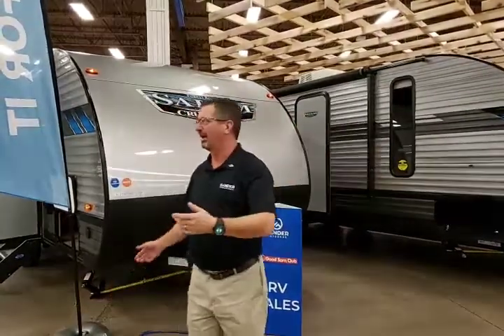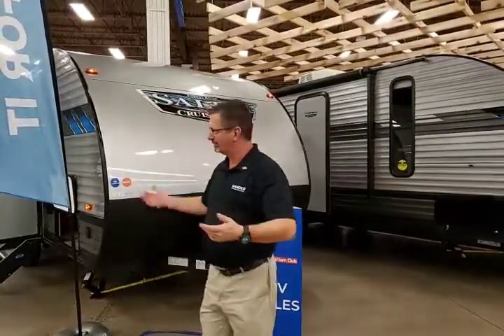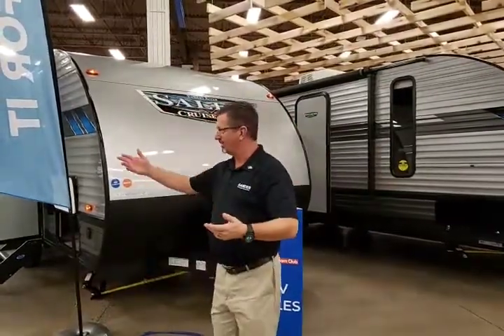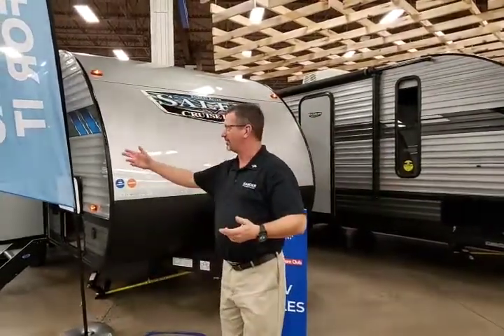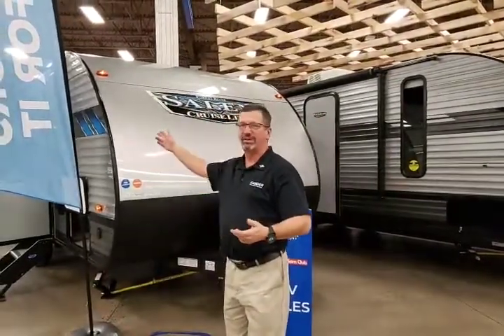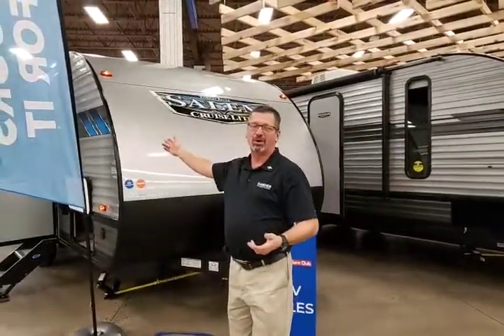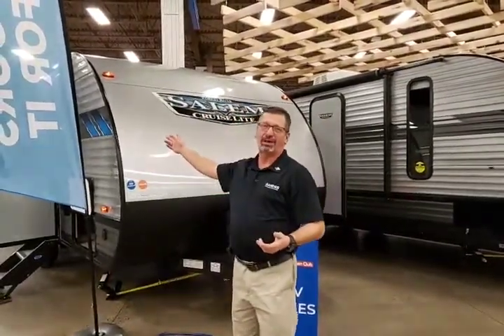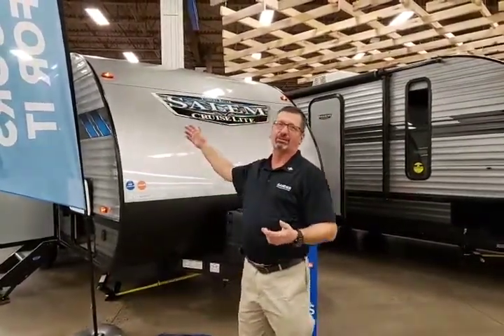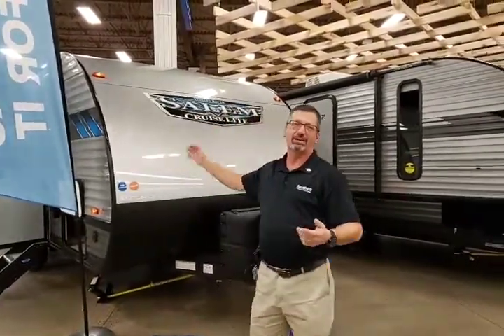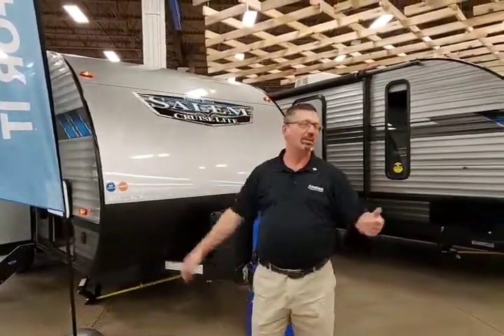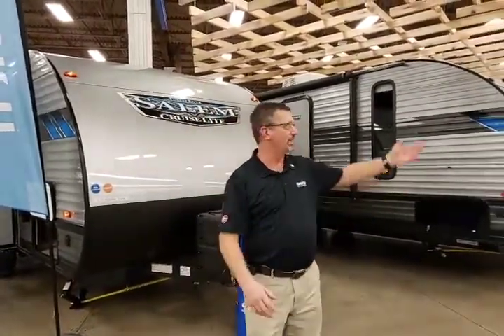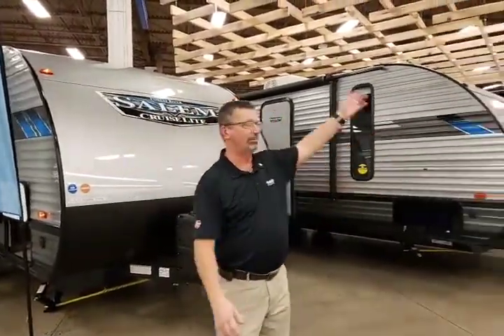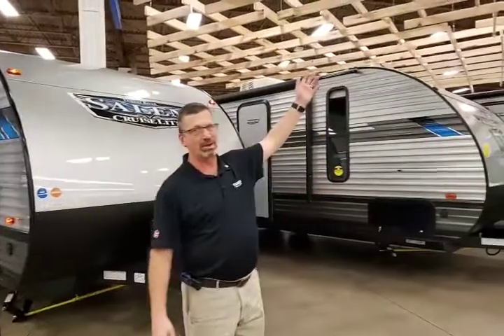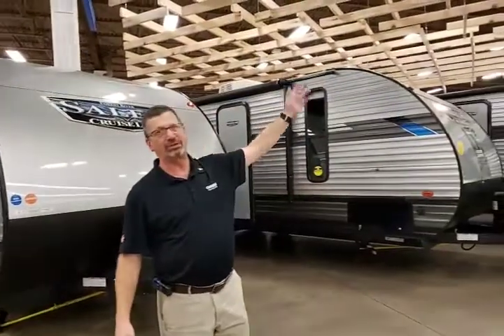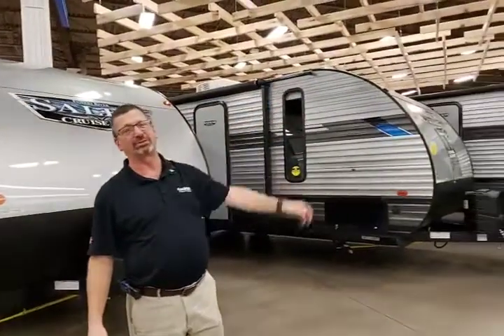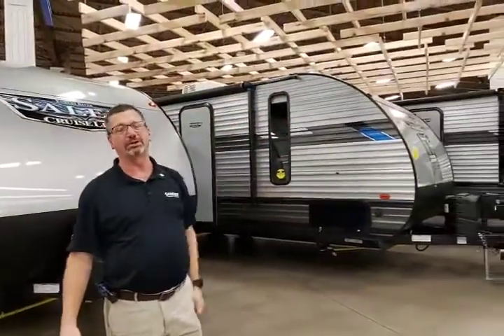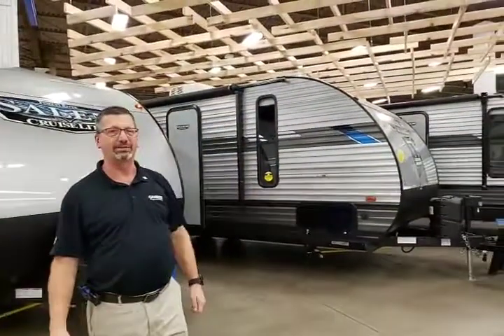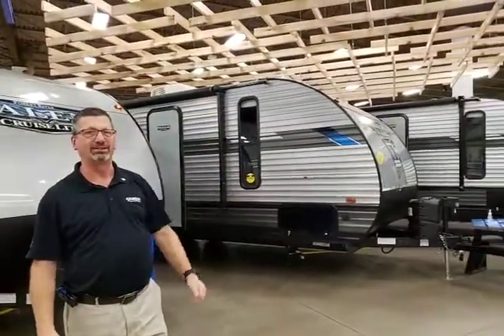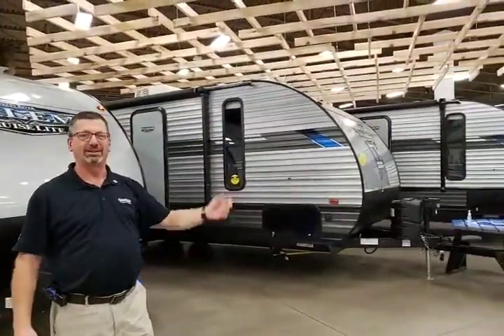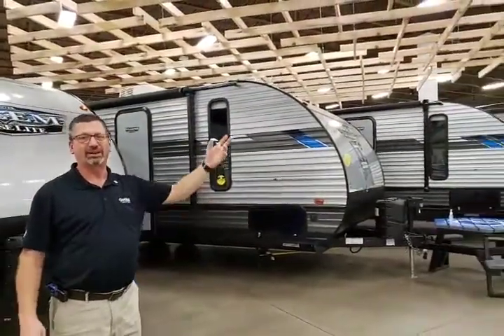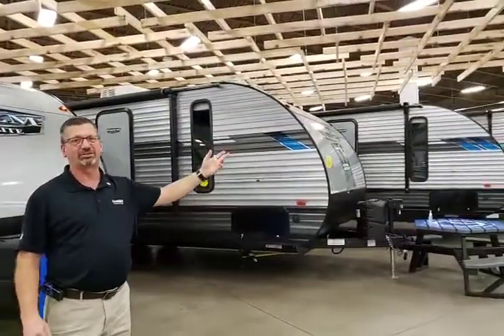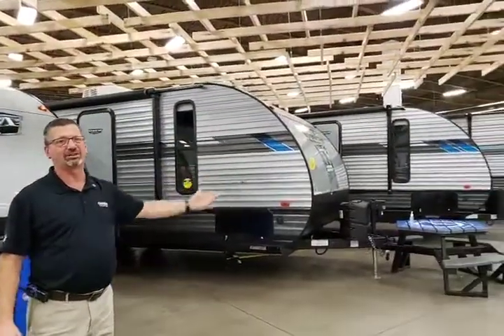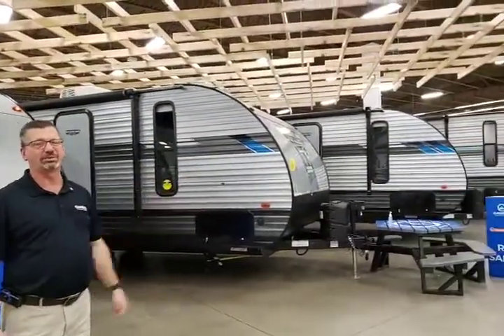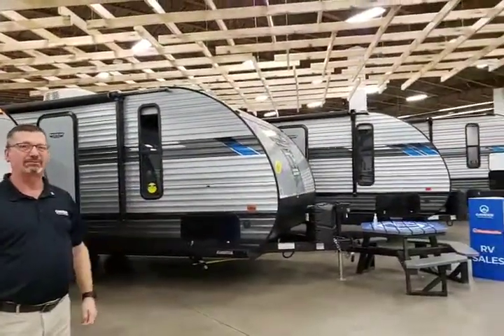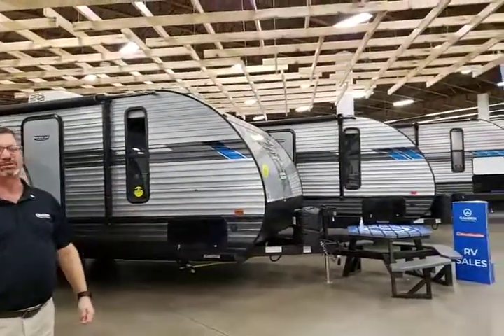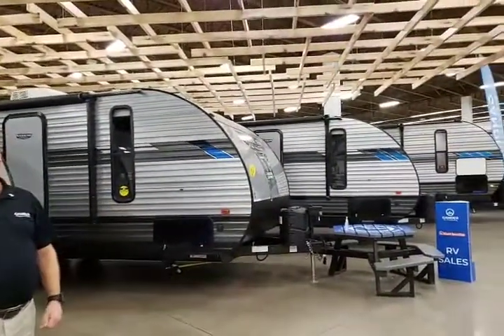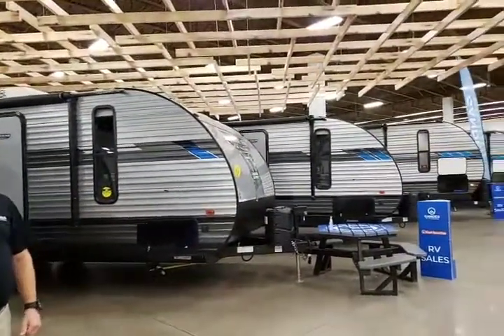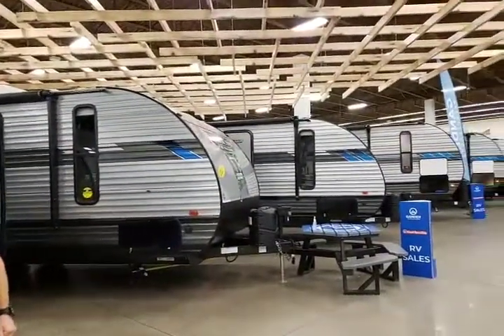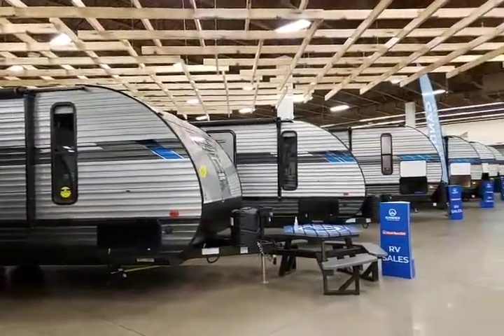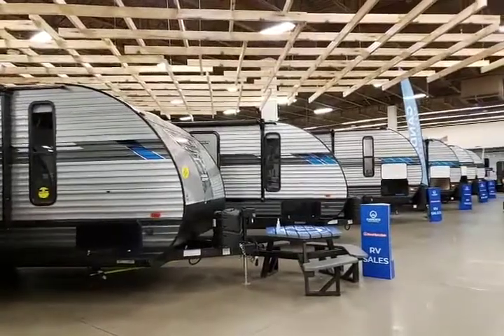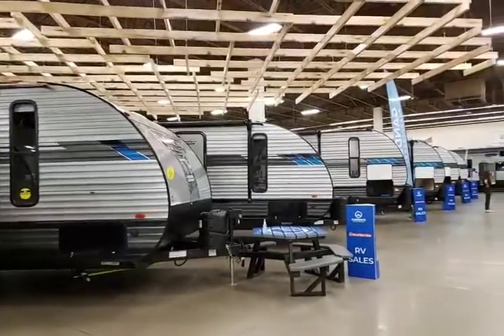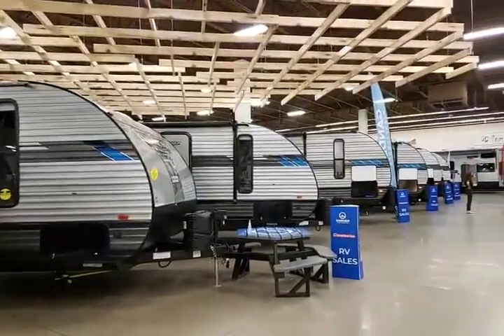We've got ice houses, we've got small campers, we've got mid-campers, bunk houses, rear livings, destination trailers. We've got fifth wheels, motorhomes — you name it.